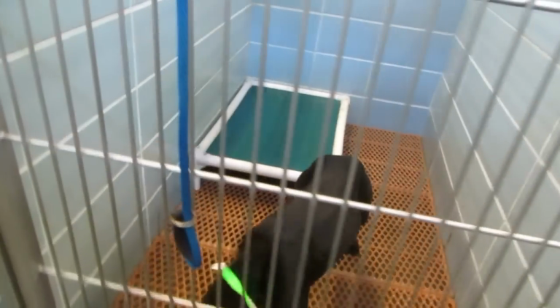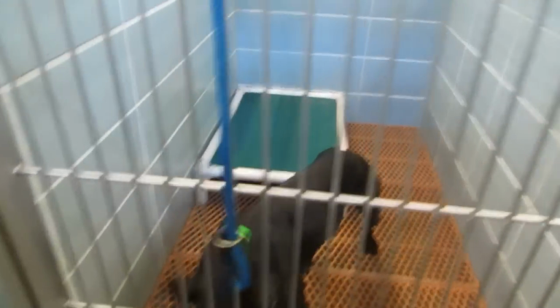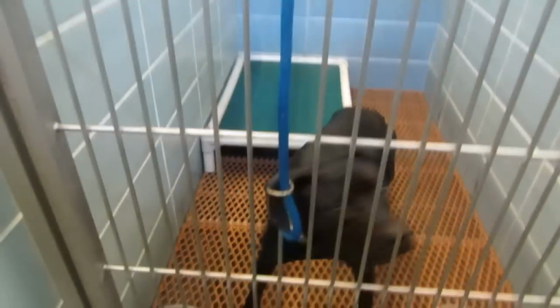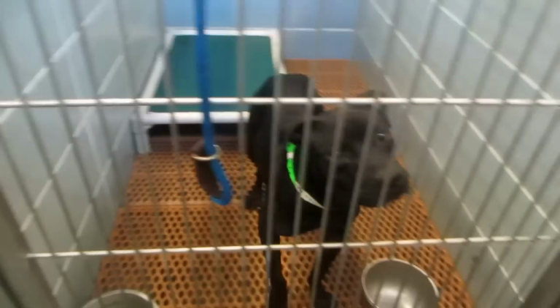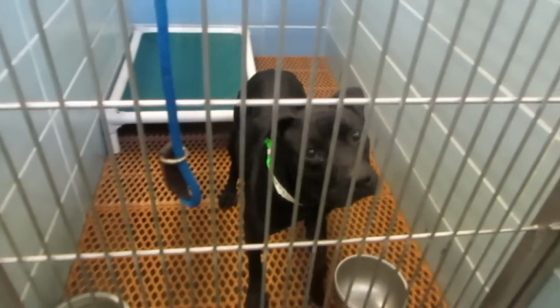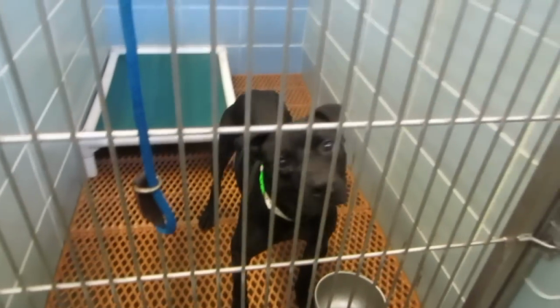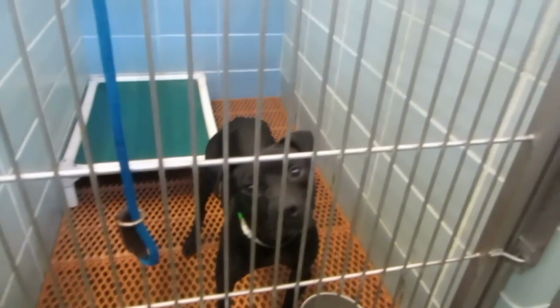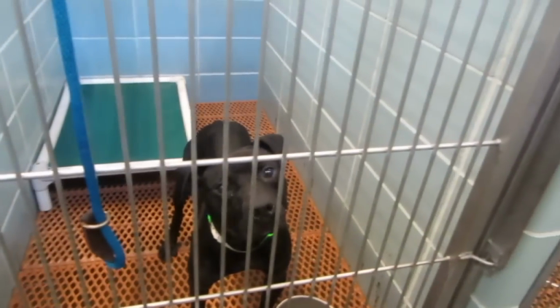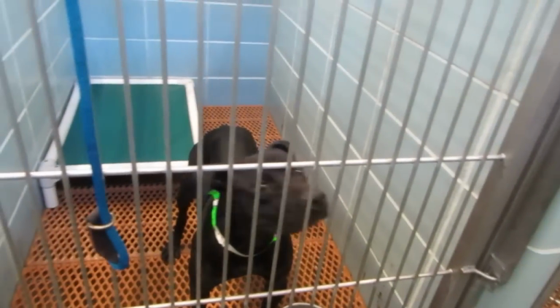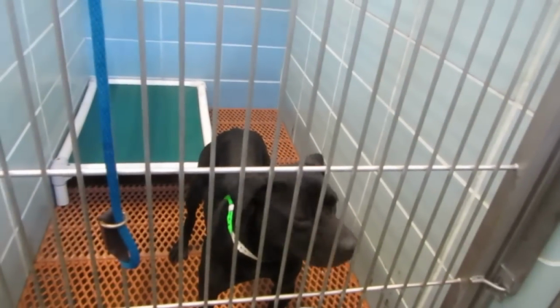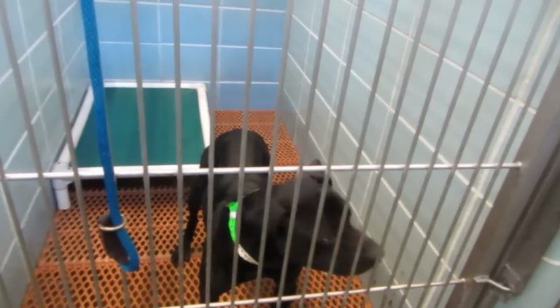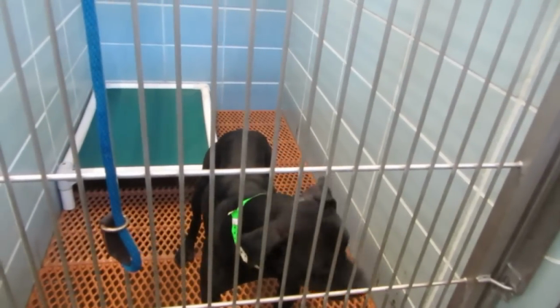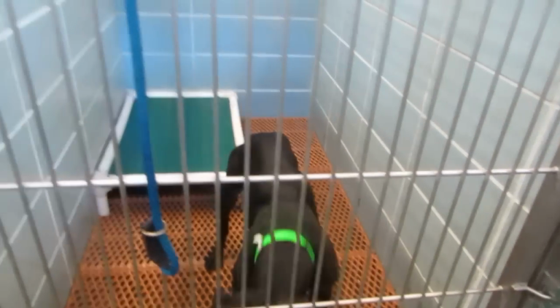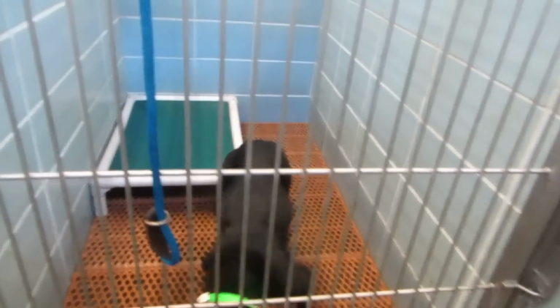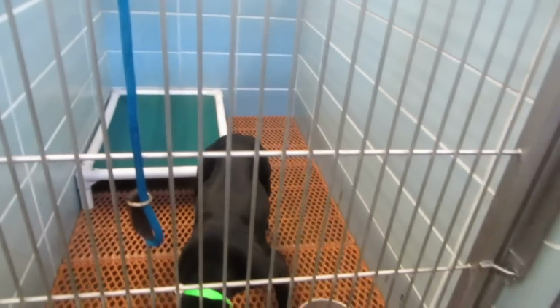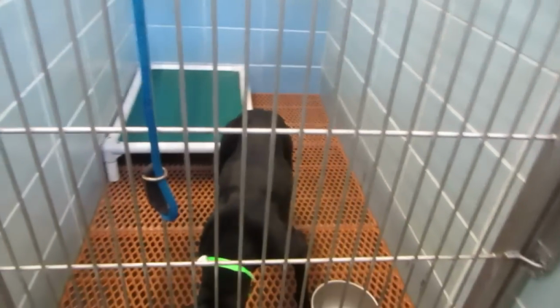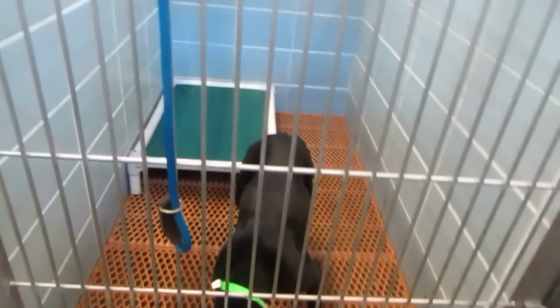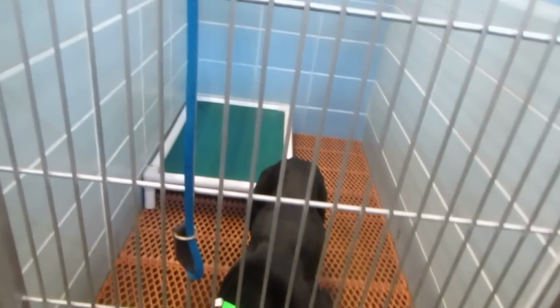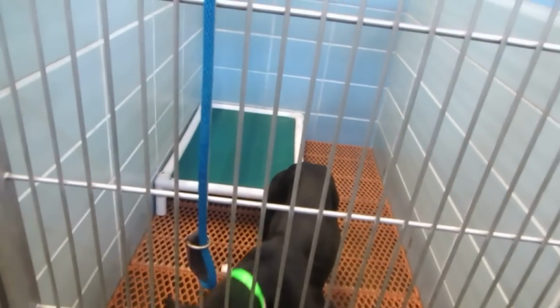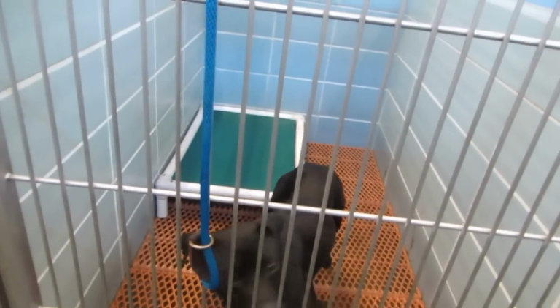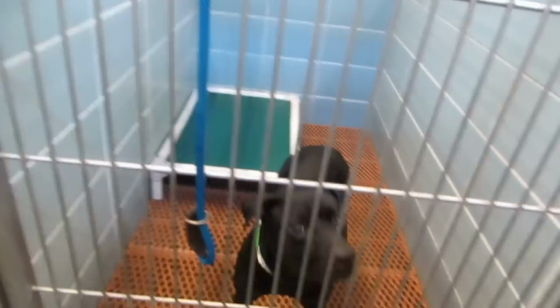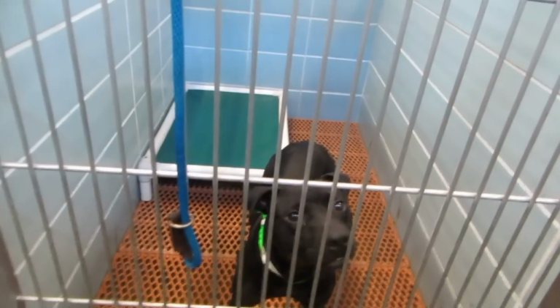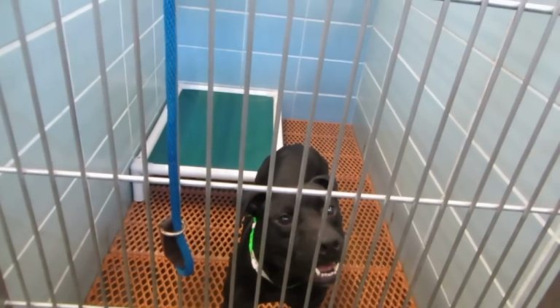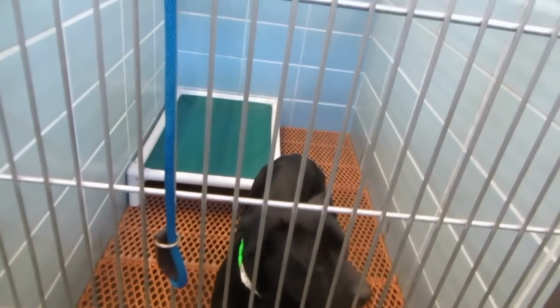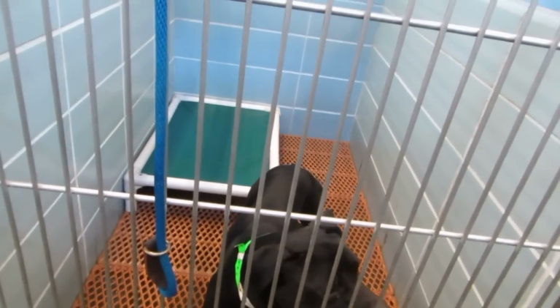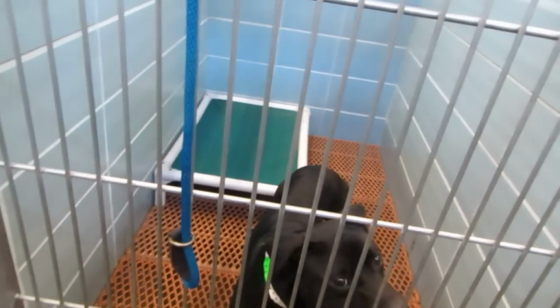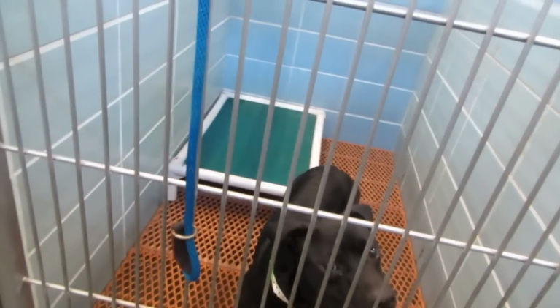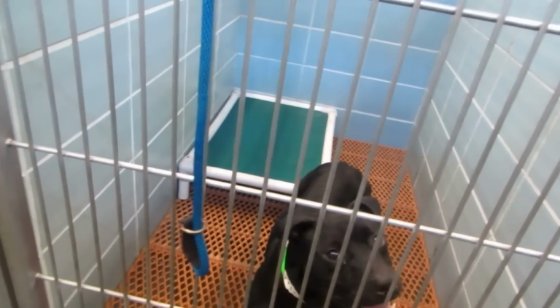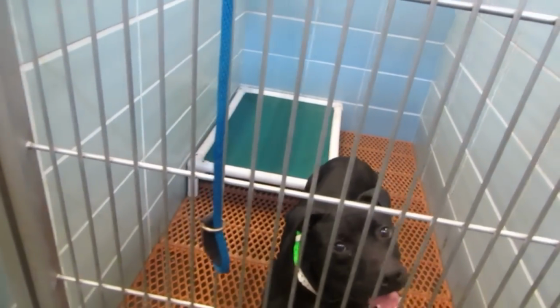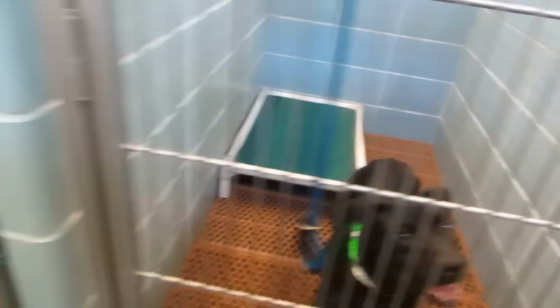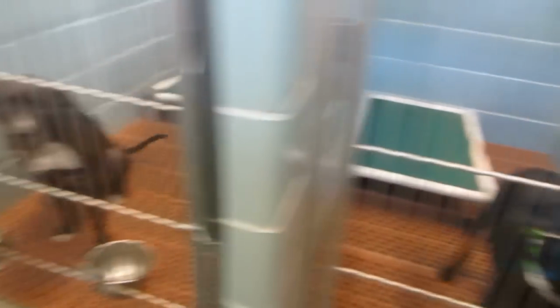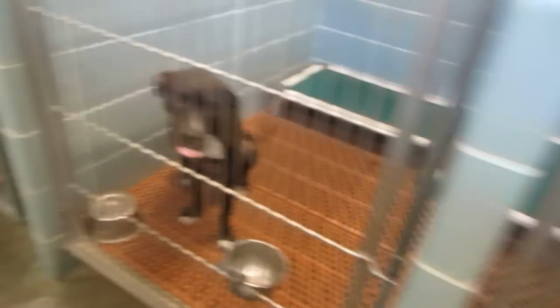This is George. We just saw George. If you go to YouTube, you can see George entertaining himself in the play yard. He's a male, three years old.